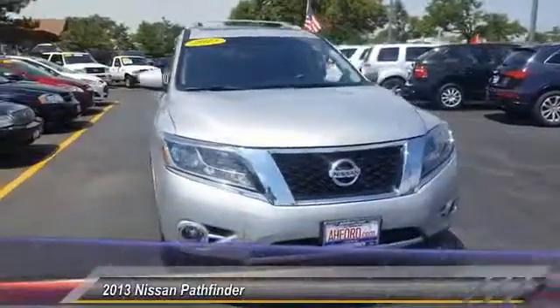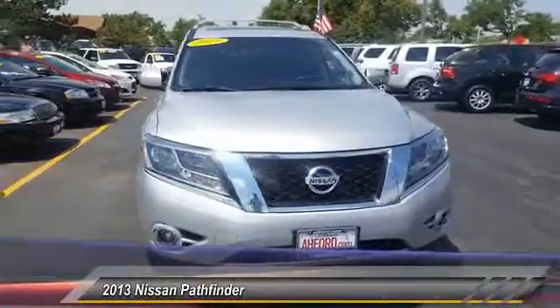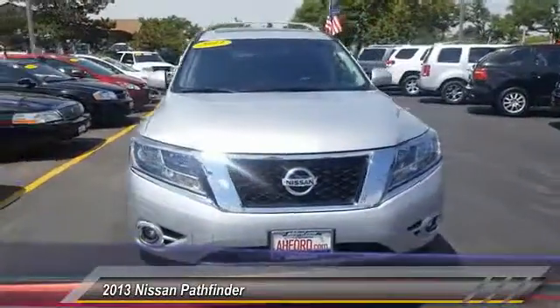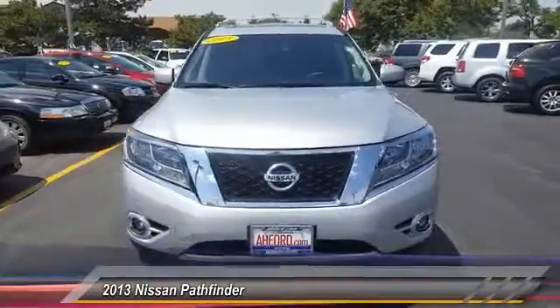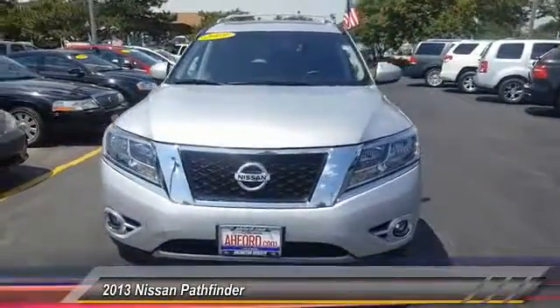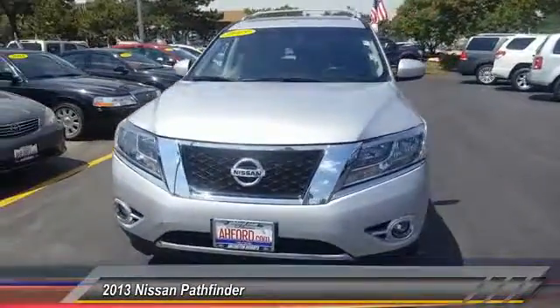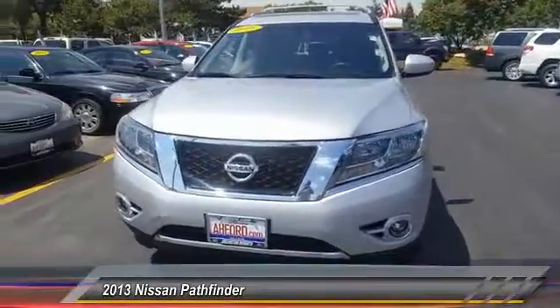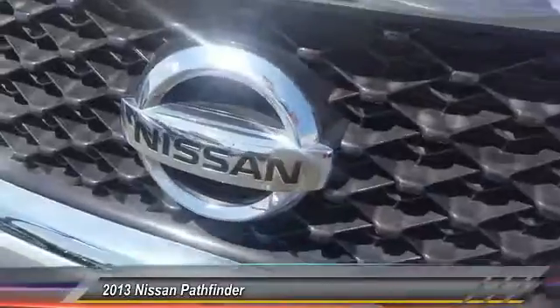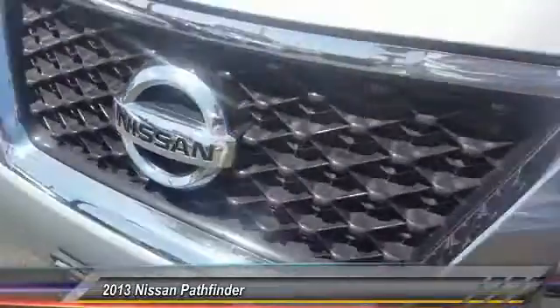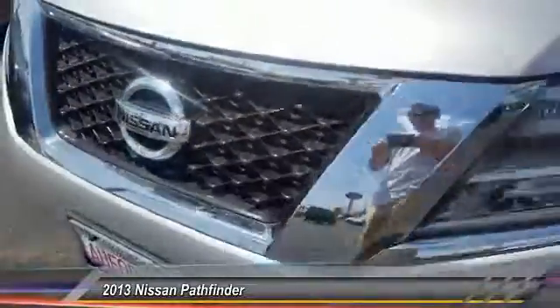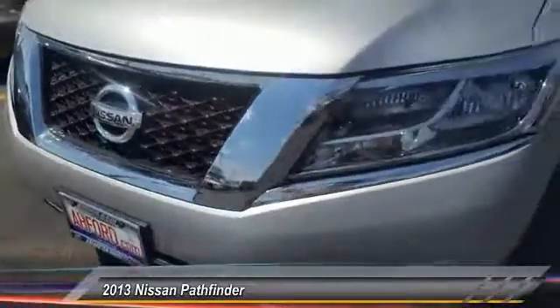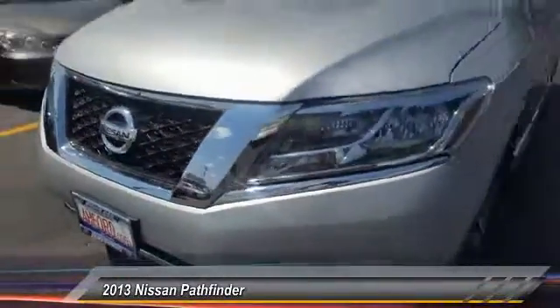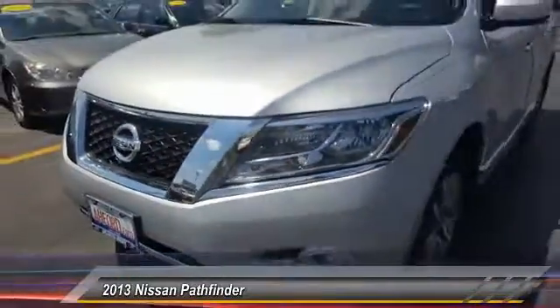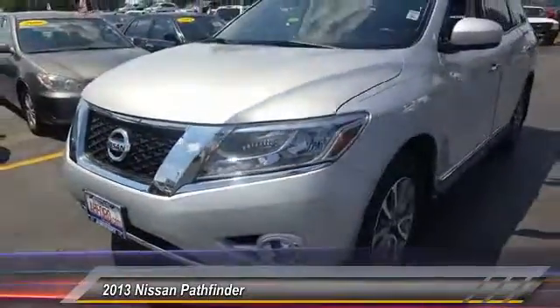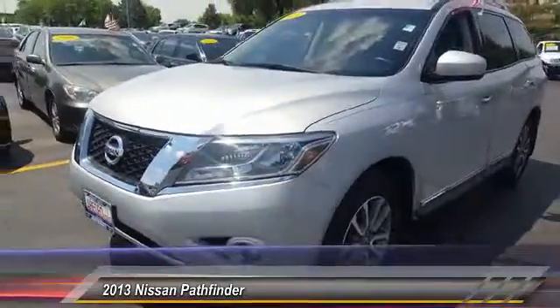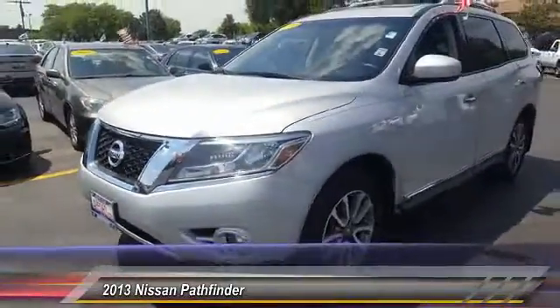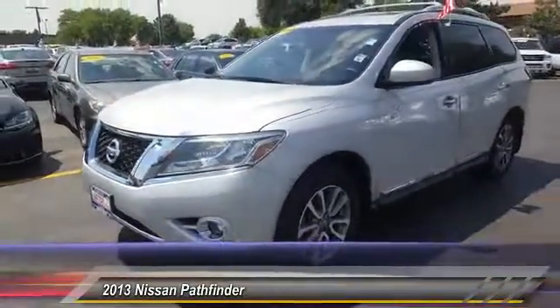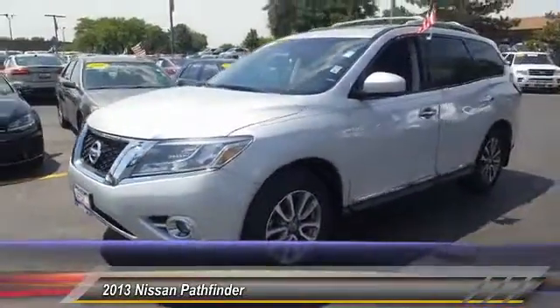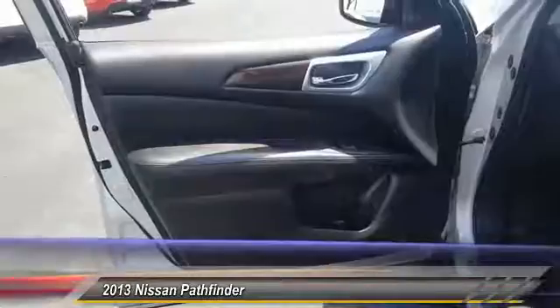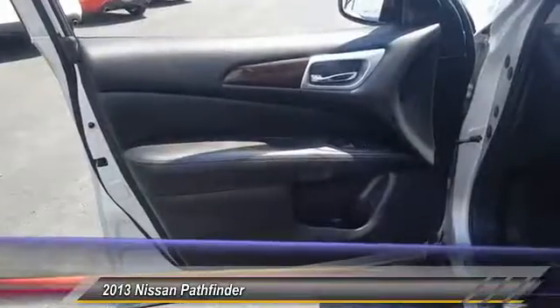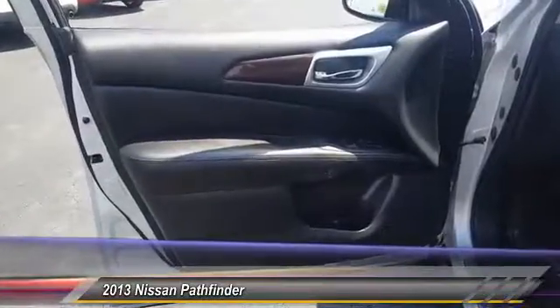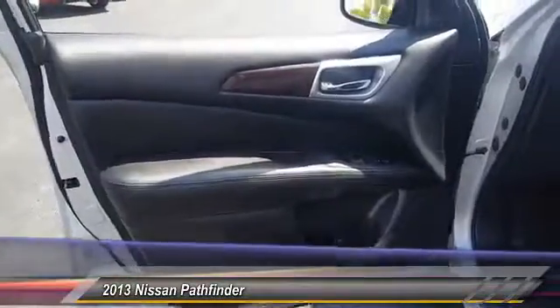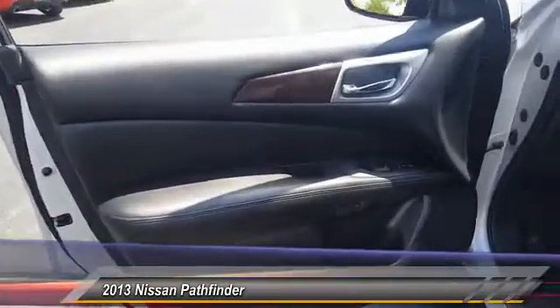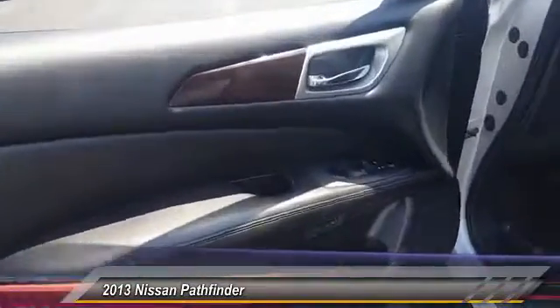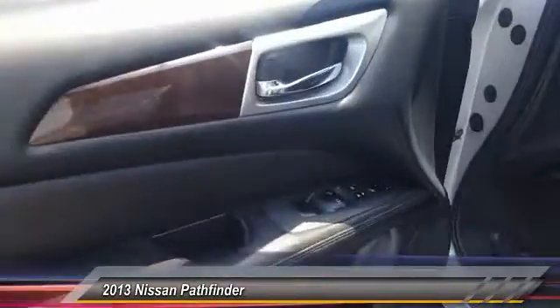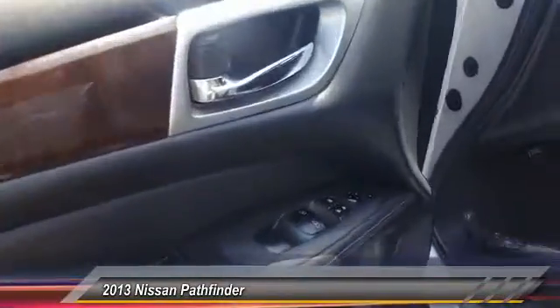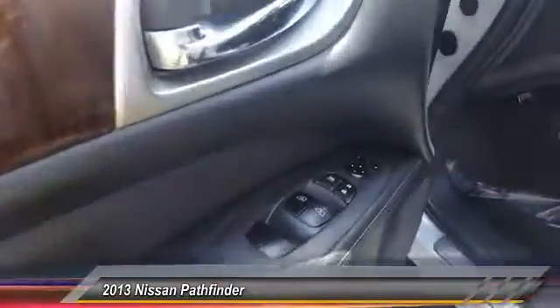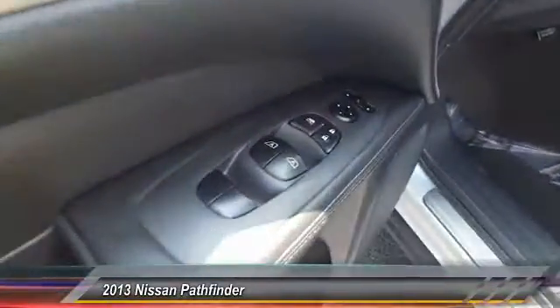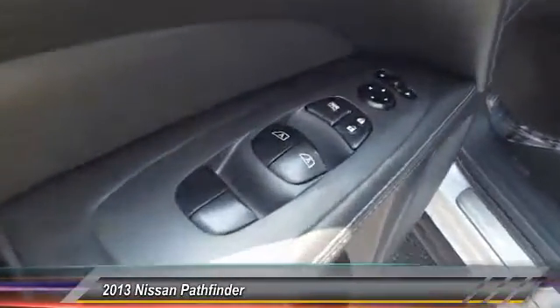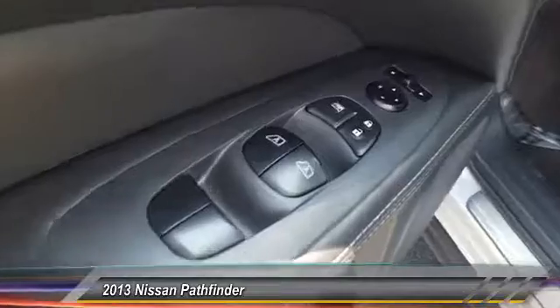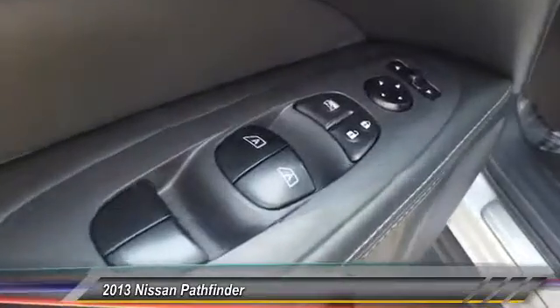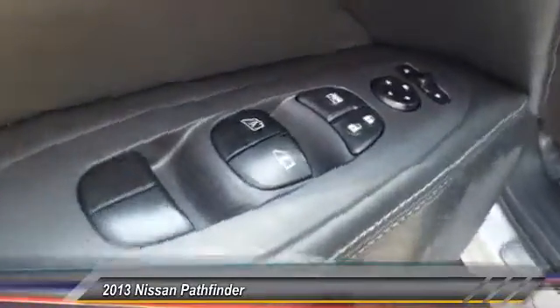The Pathfinder has a premium interior with three rows of seating for up to seven passengers, as well as versatile seating and cargo configurations. This SUV appeals to both truck lovers and car lovers. This vehicle has less than 45,000 miles.